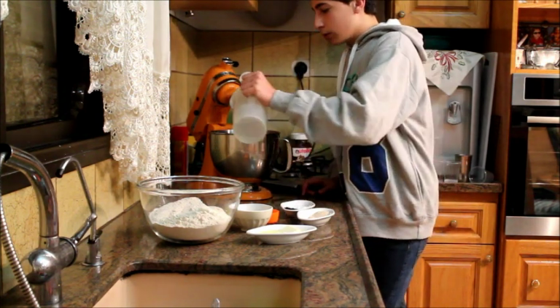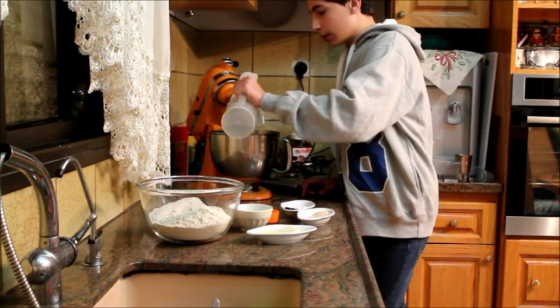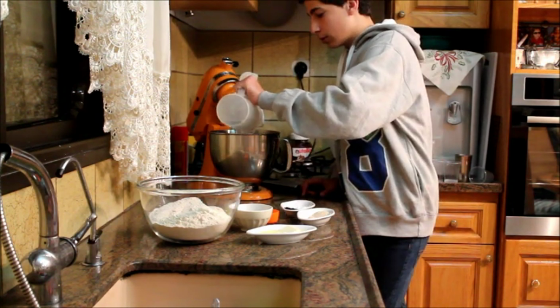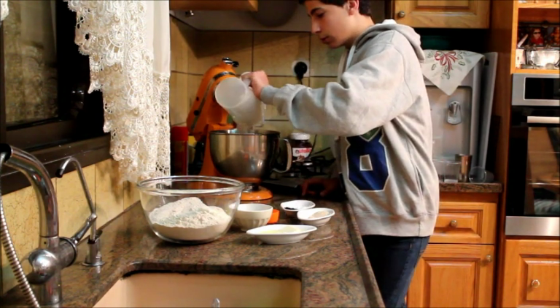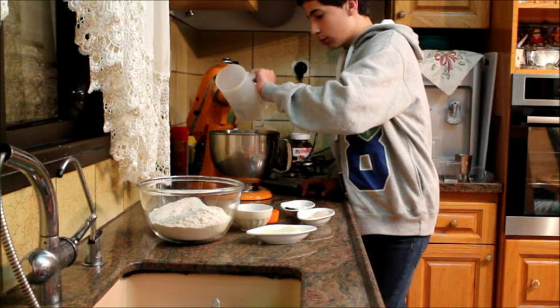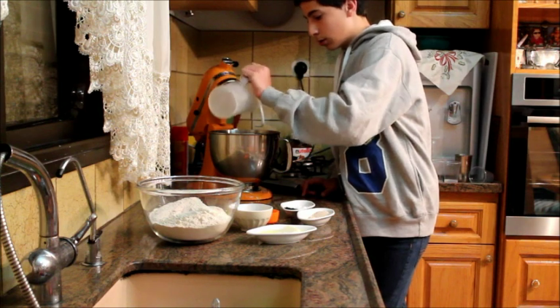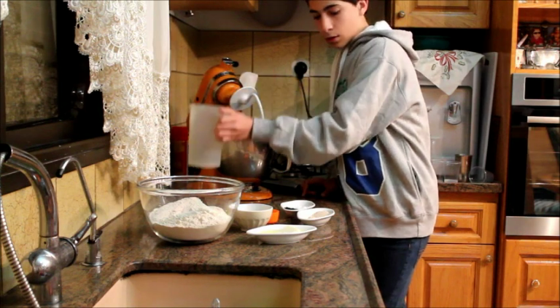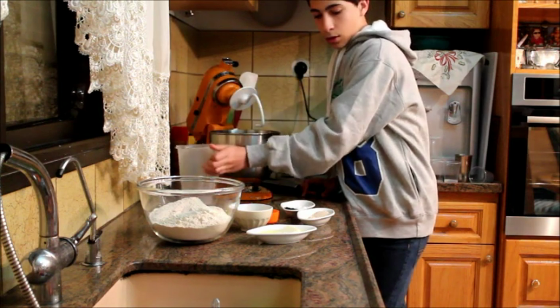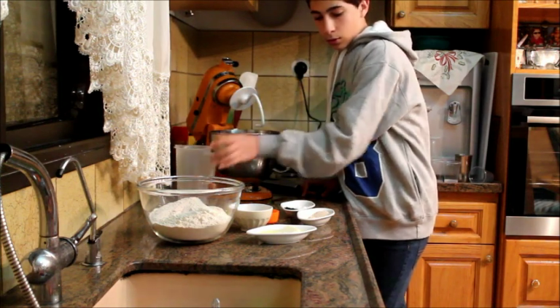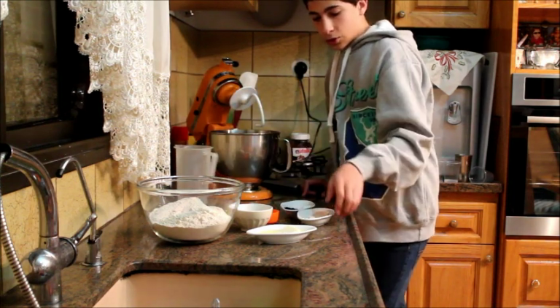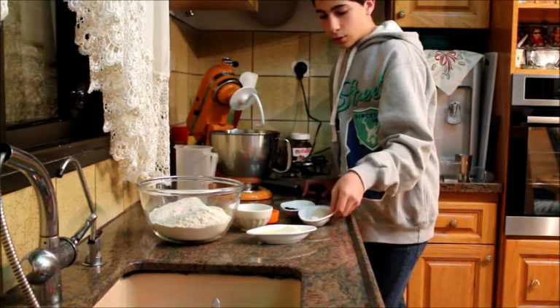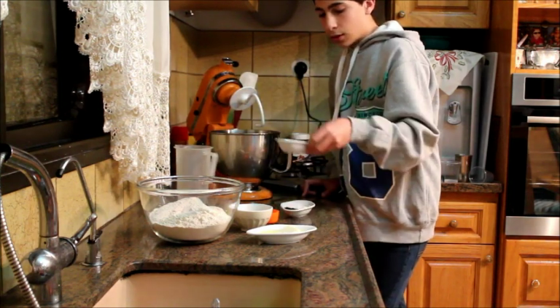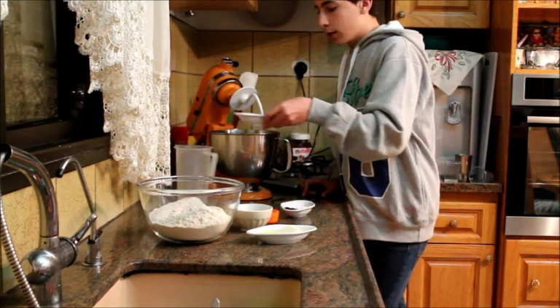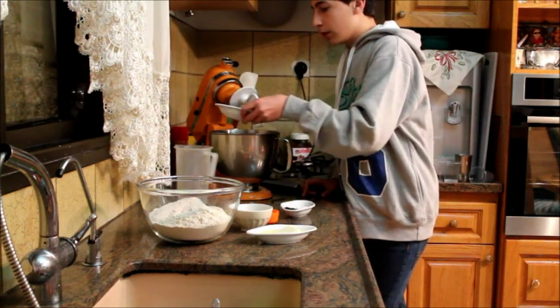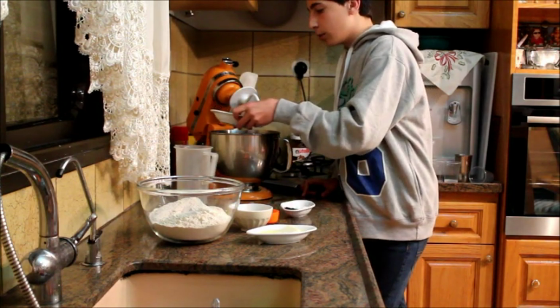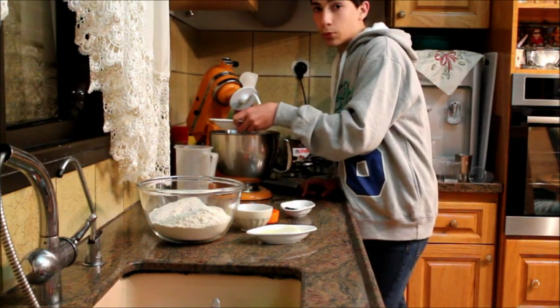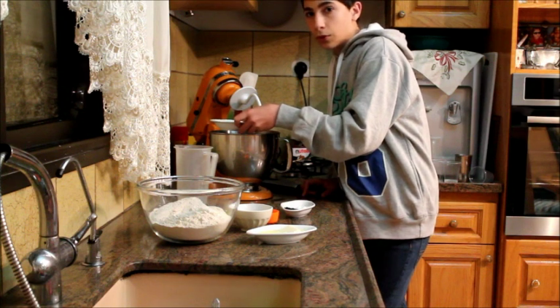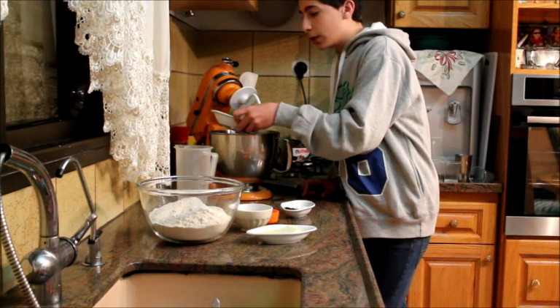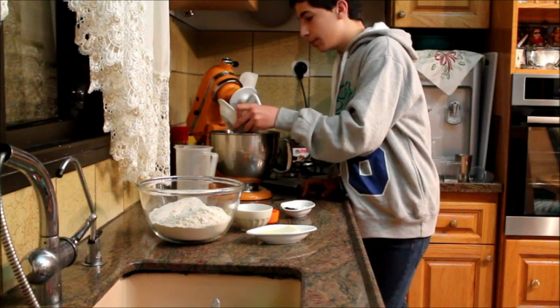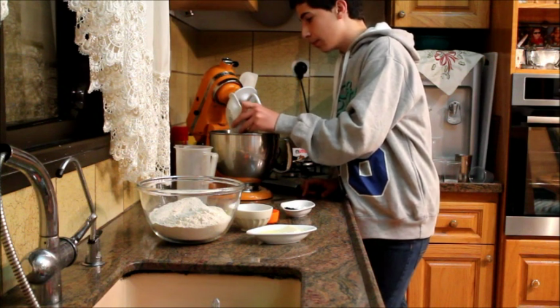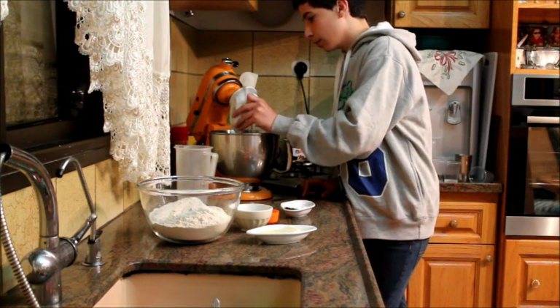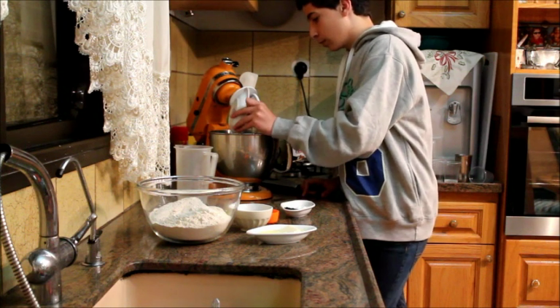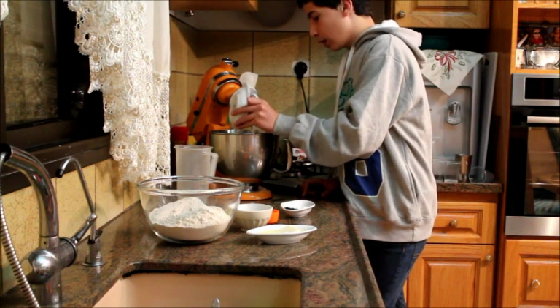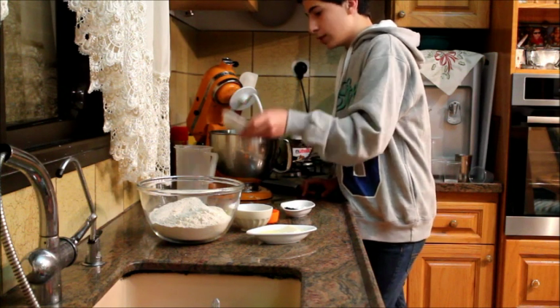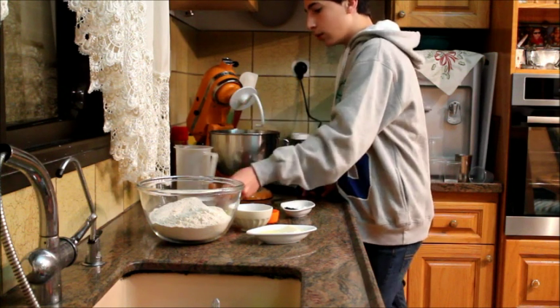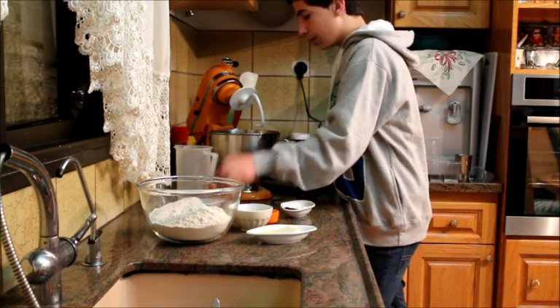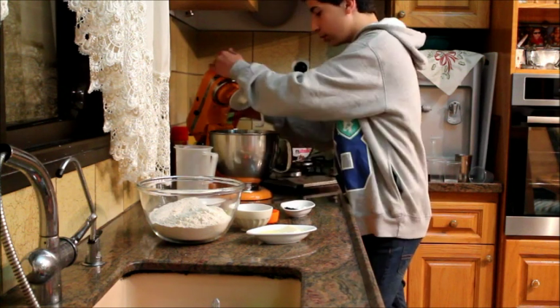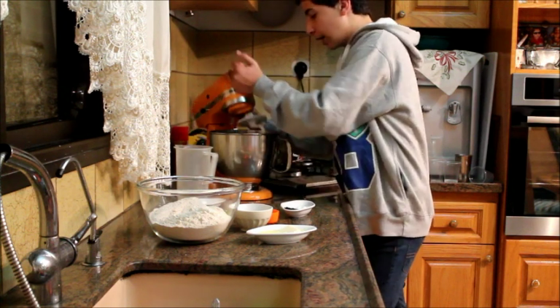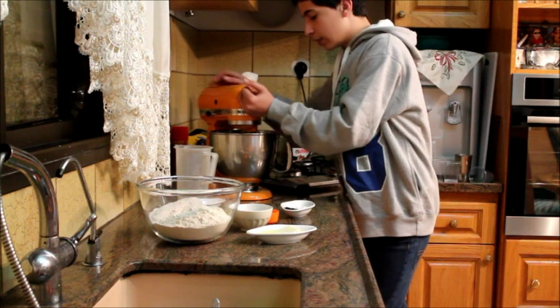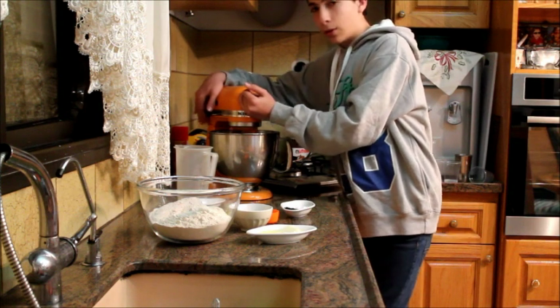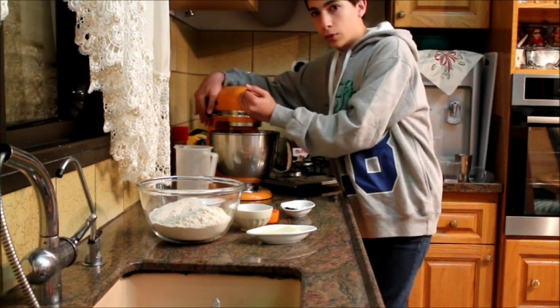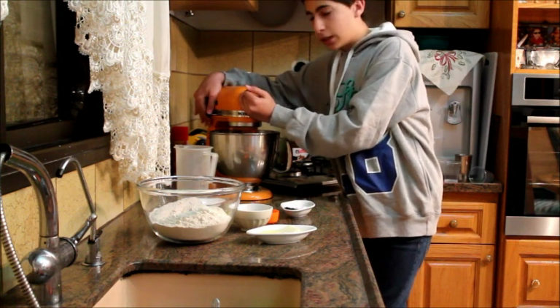I'm just gonna put the water into my mixer along with my sugar, yeast, and baking powder if you're using it. You want to stir that all together and let it sit for about three or four minutes.